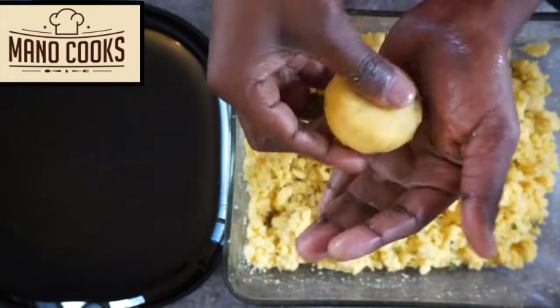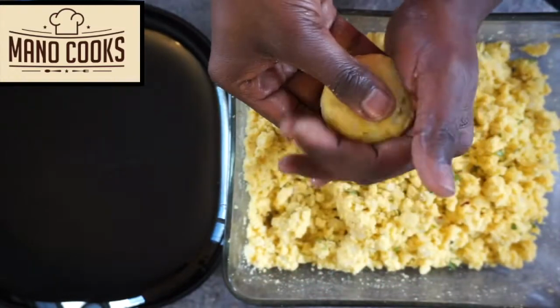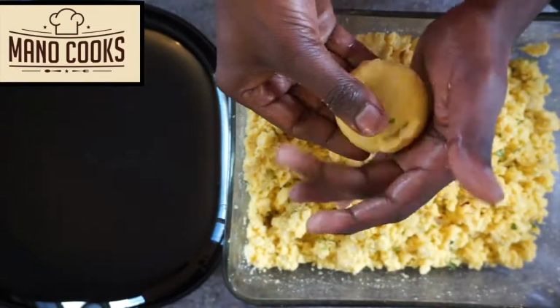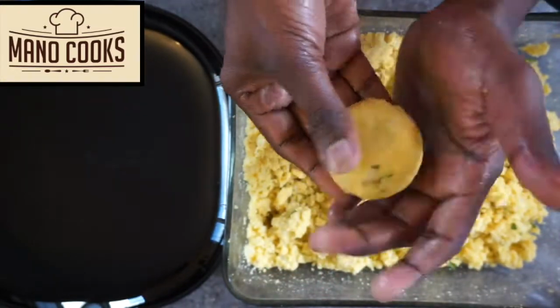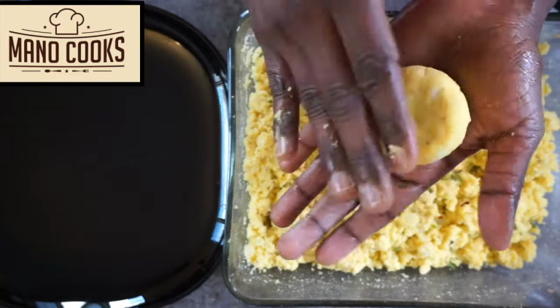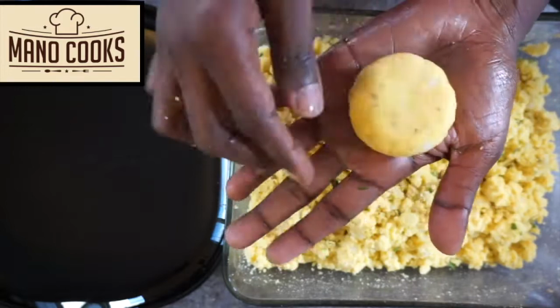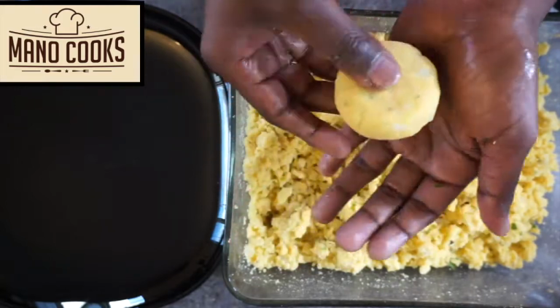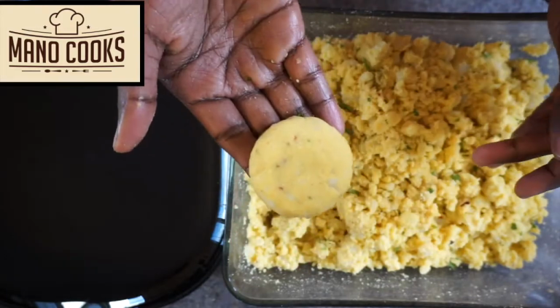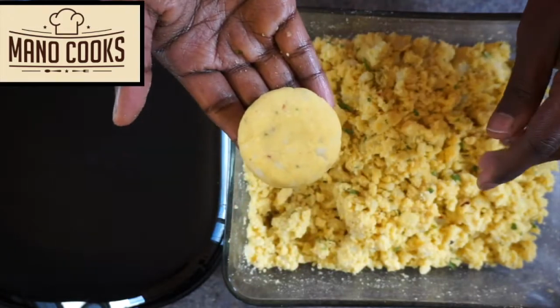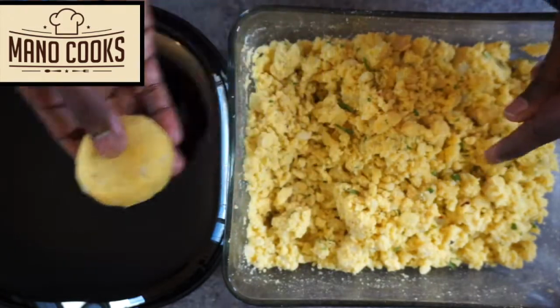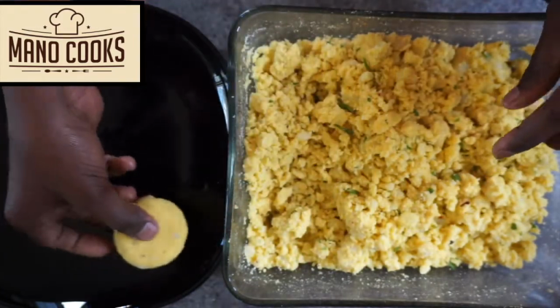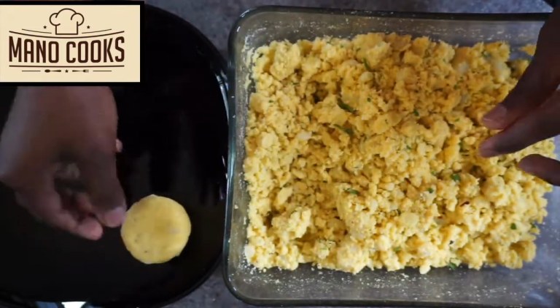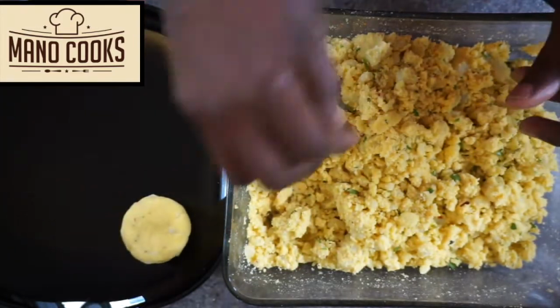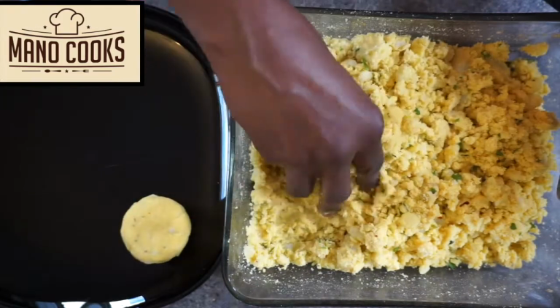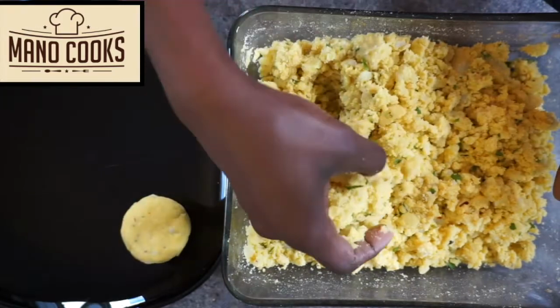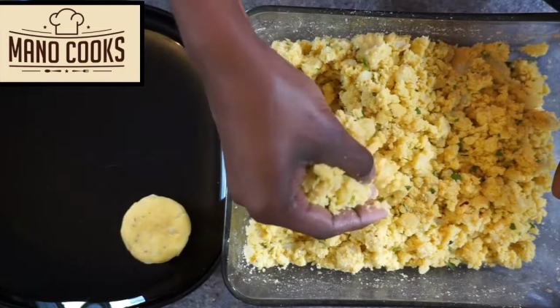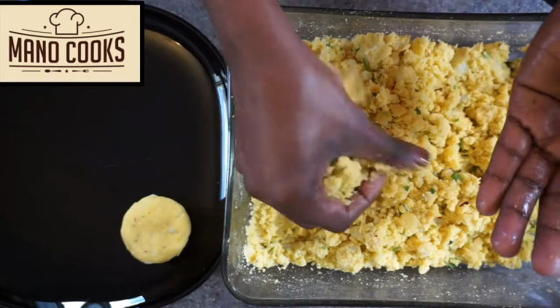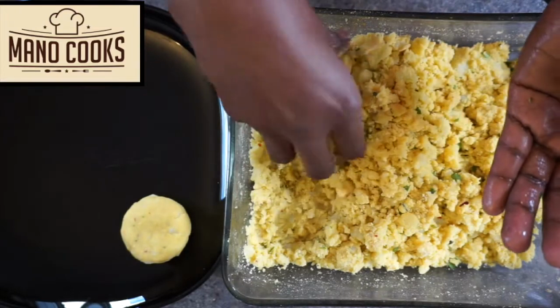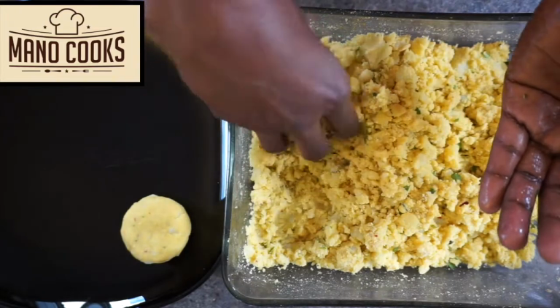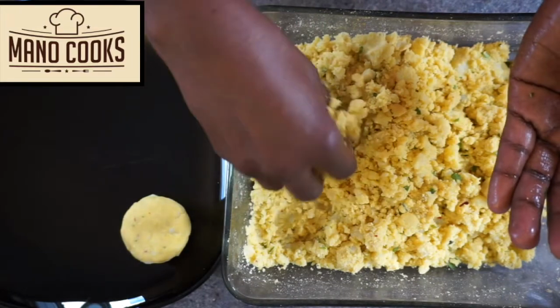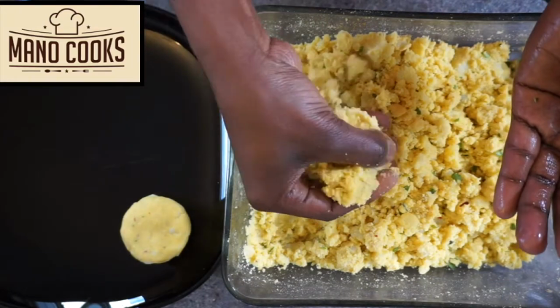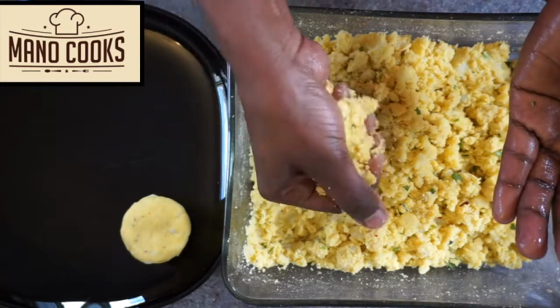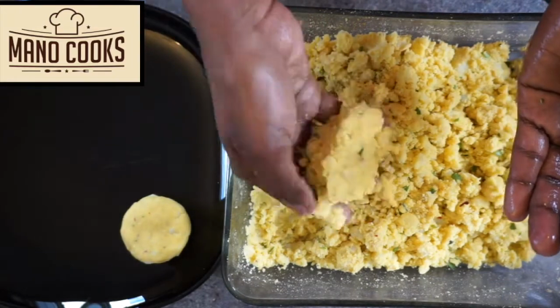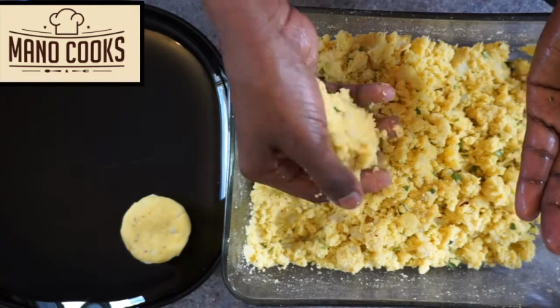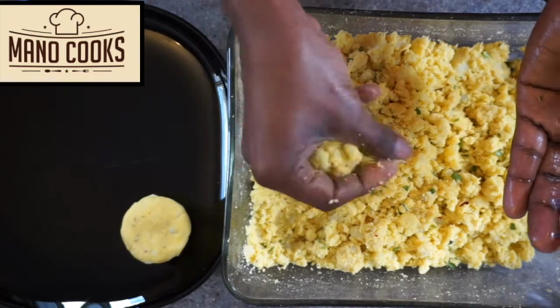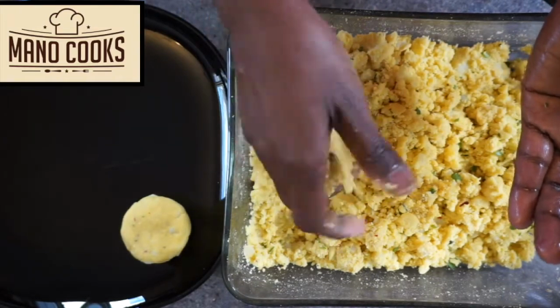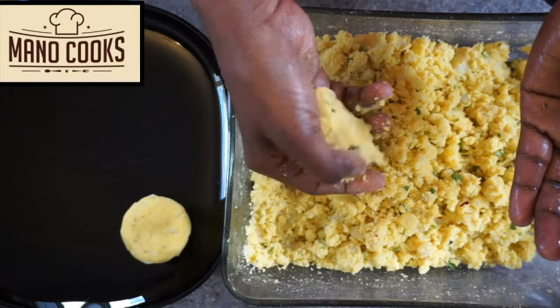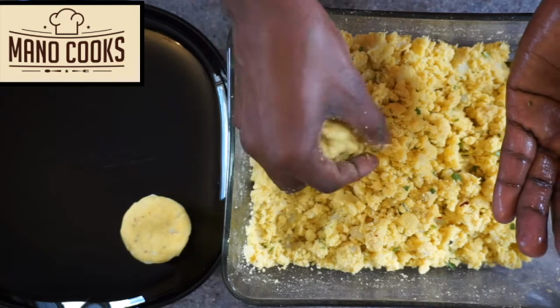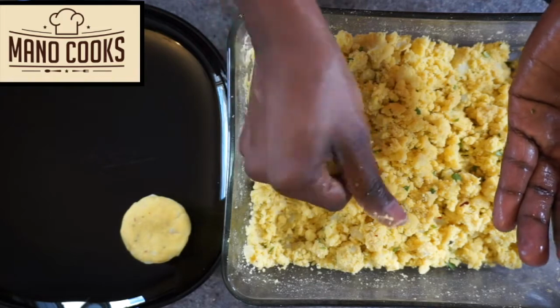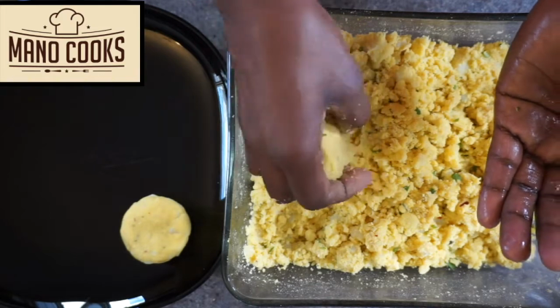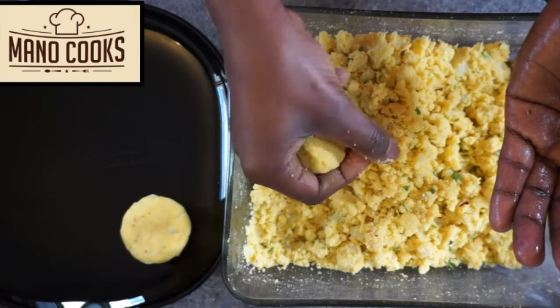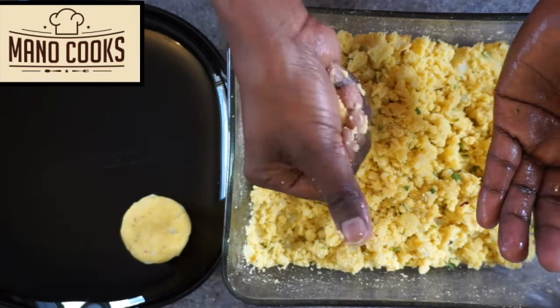If you are new to my channel, please click the subscribe button and the bell icon. Do comment if you find this recipe simple and easy. Sharing is caring — please share Mano Cooks on your social media, and please watch the full video for all the tips.